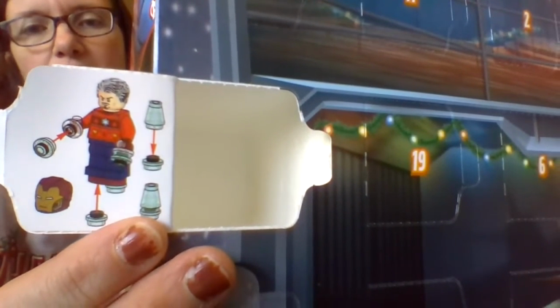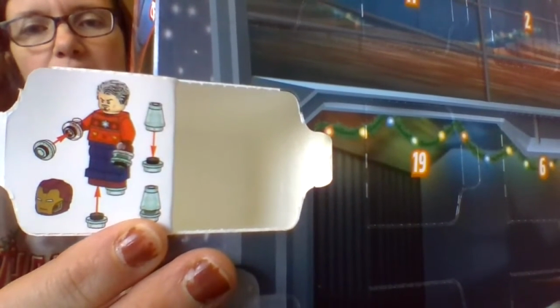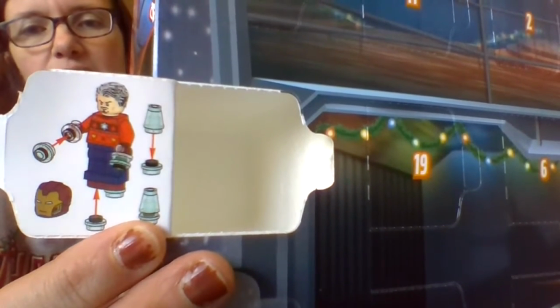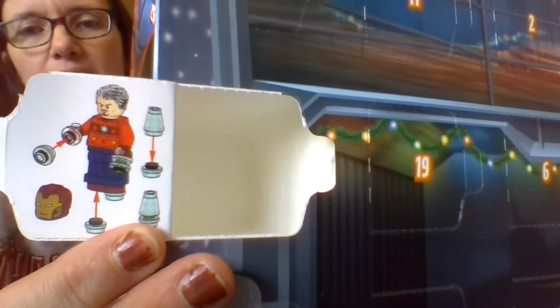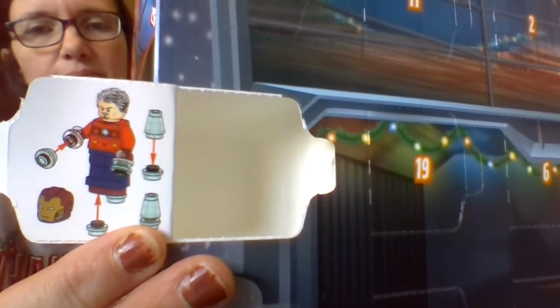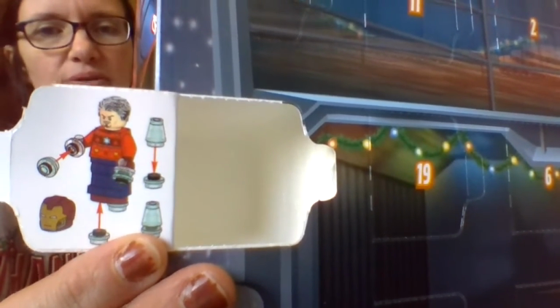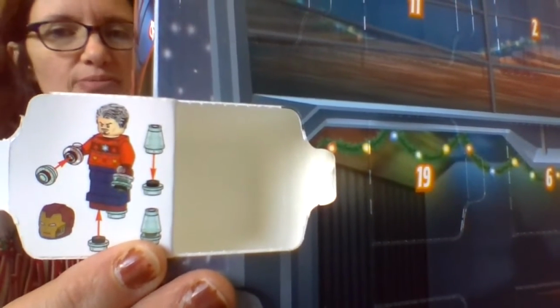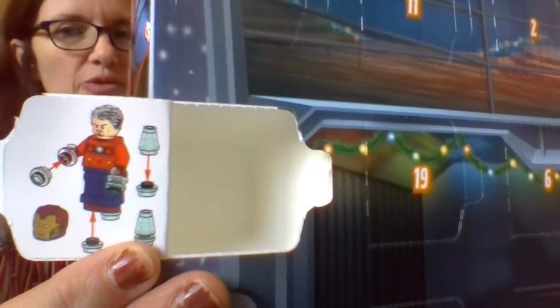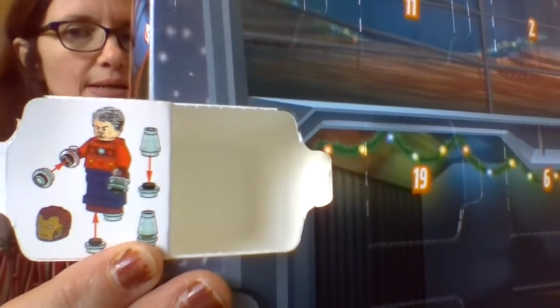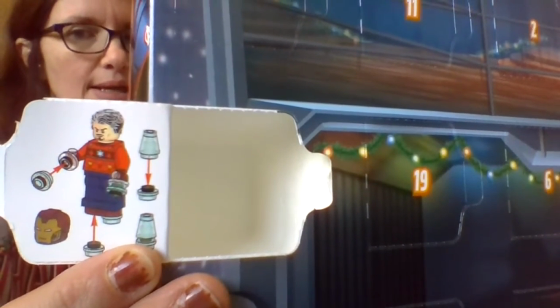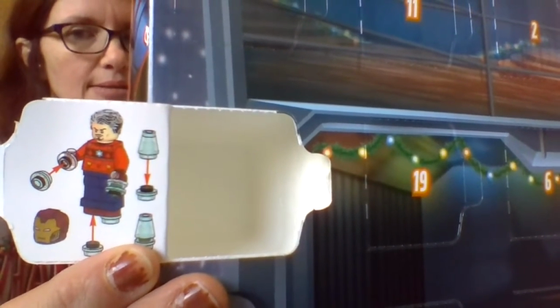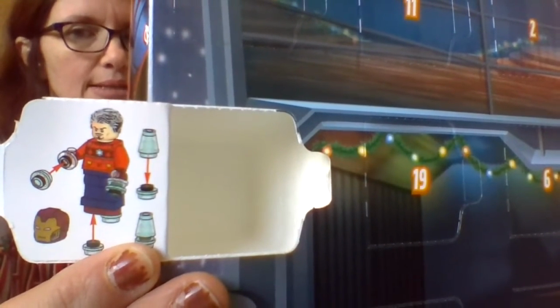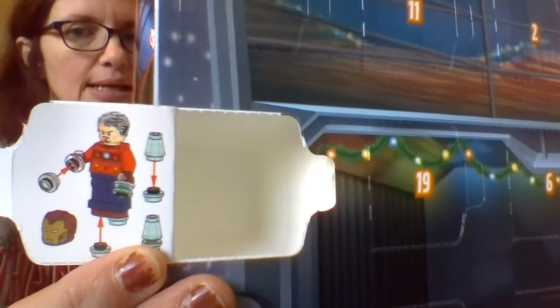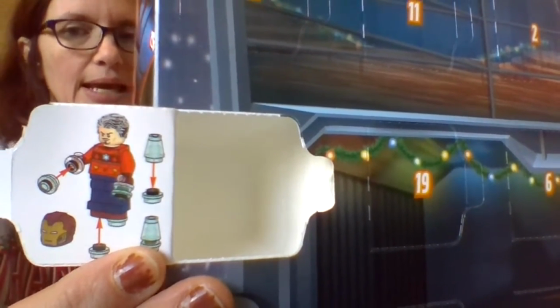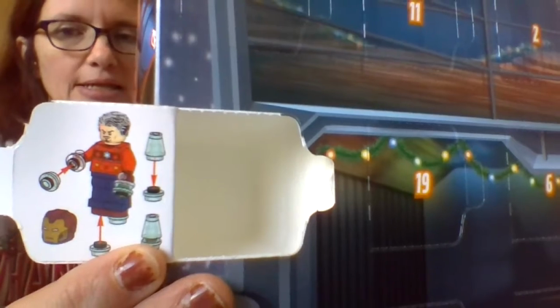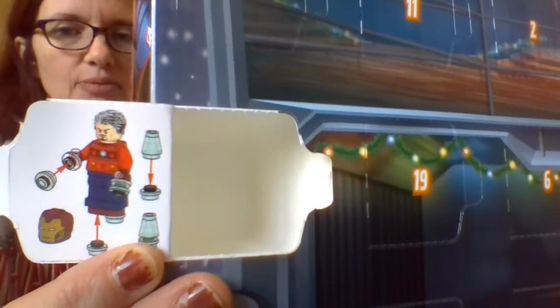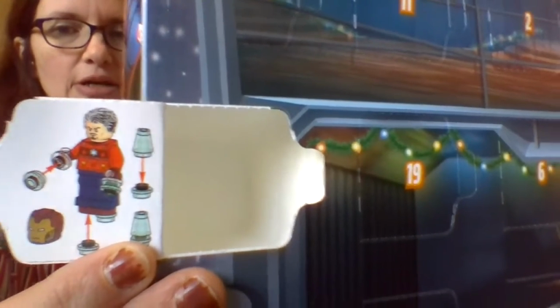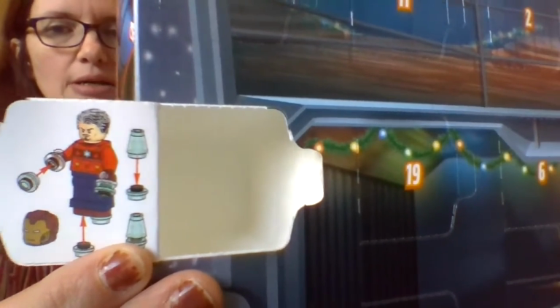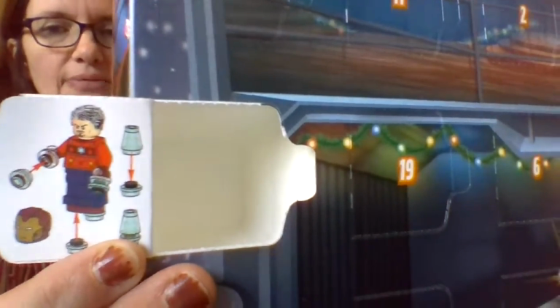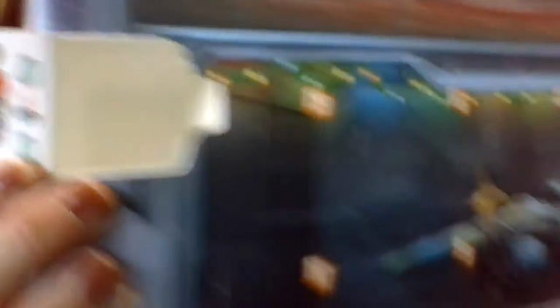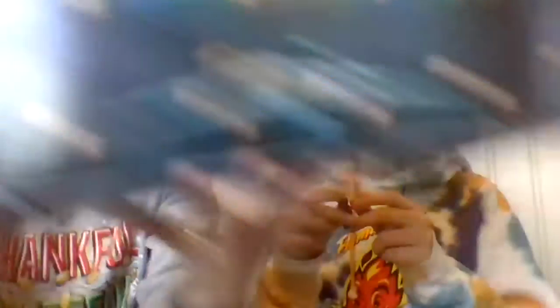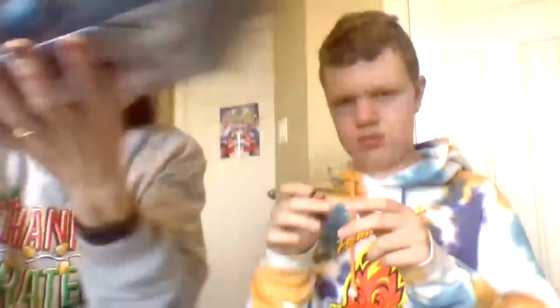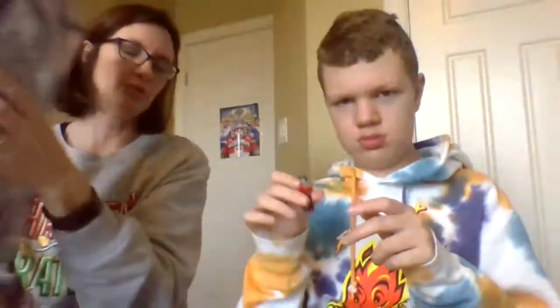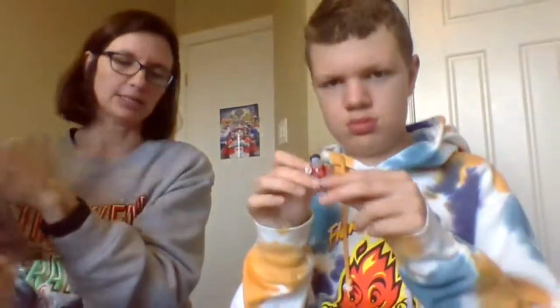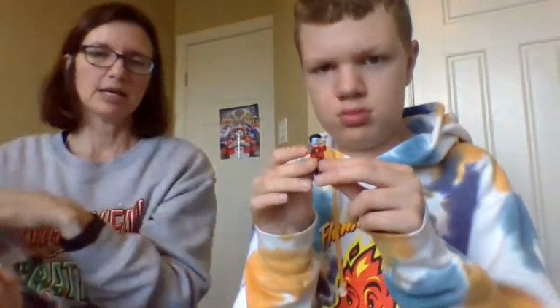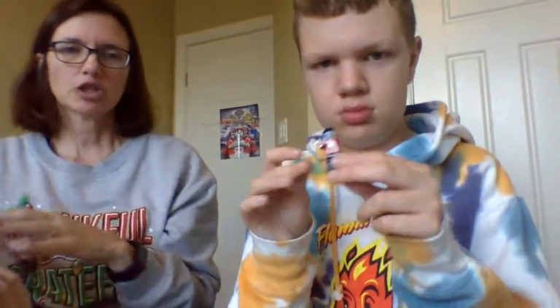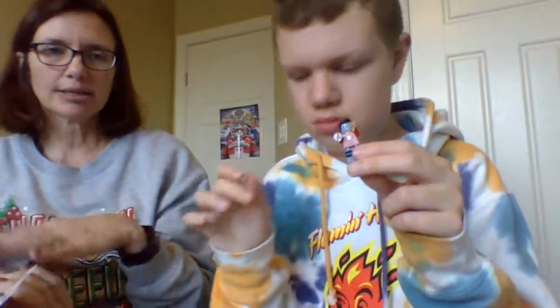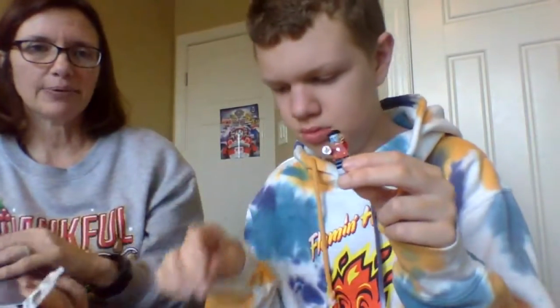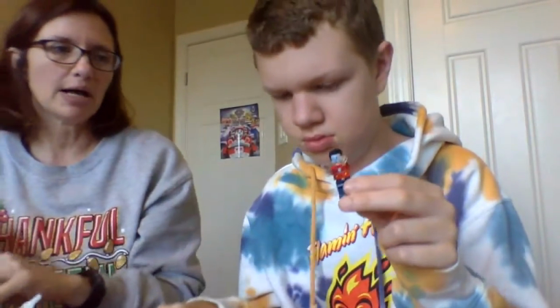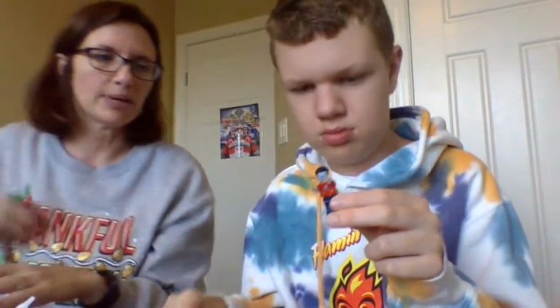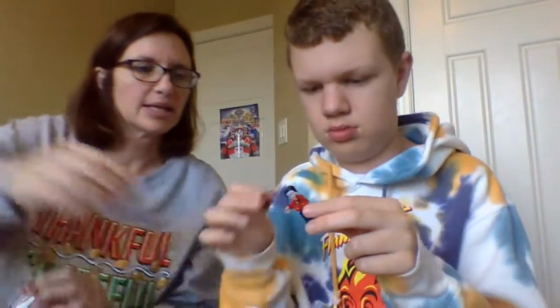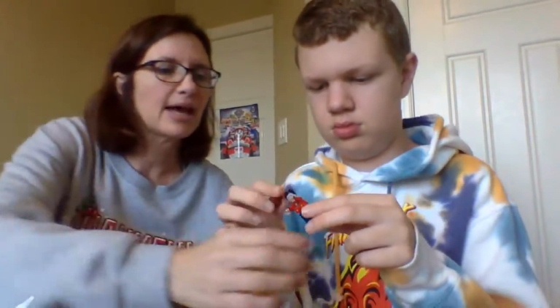It looks like he comes with some shooting things, a sweater, and the Iron Man helmet. Charles had put Iron Man together.